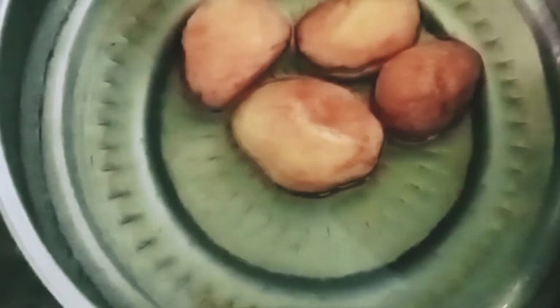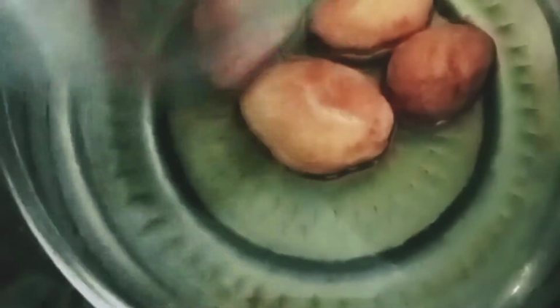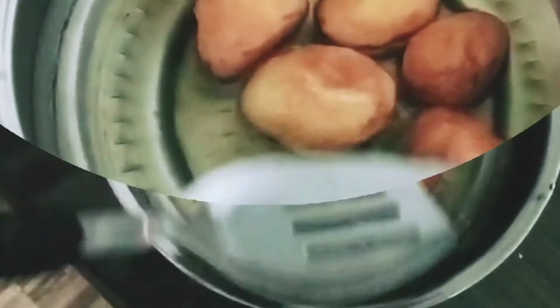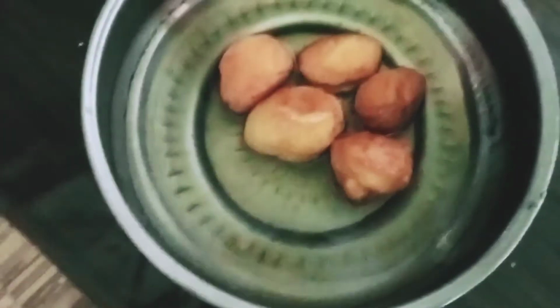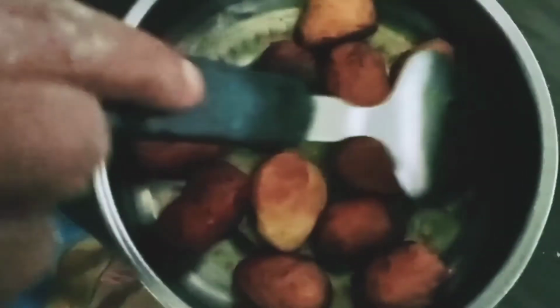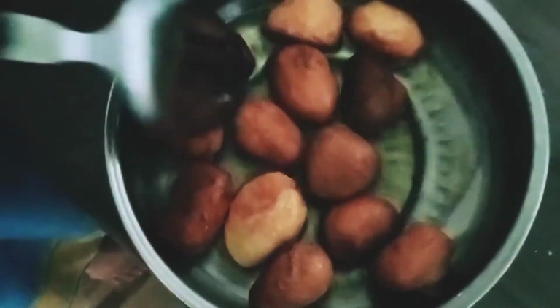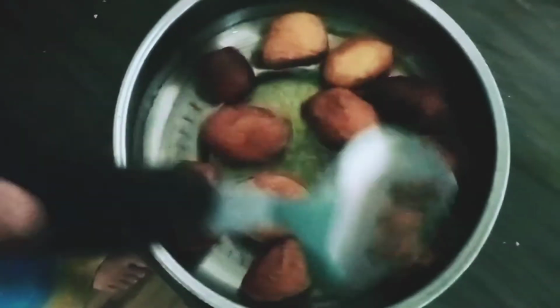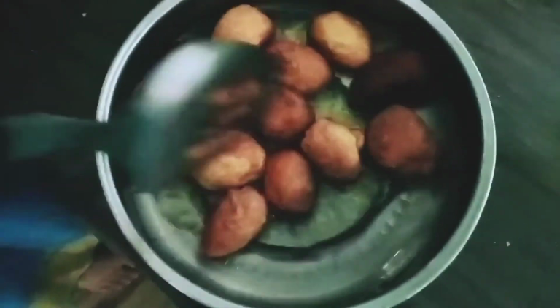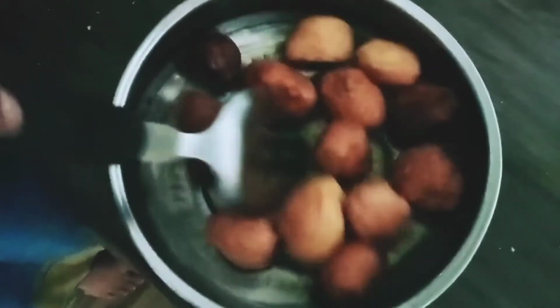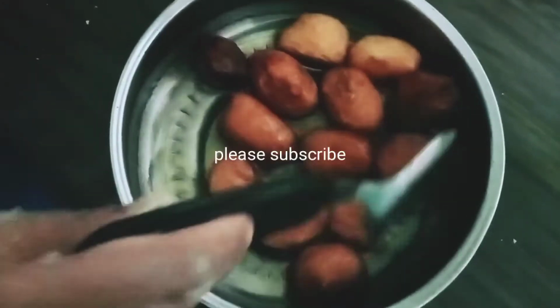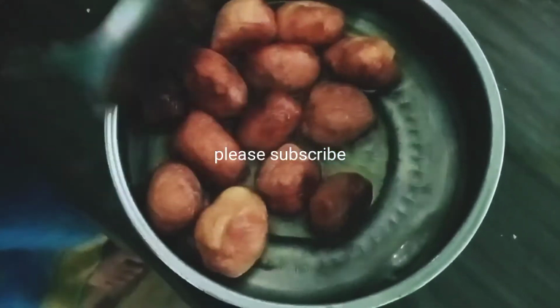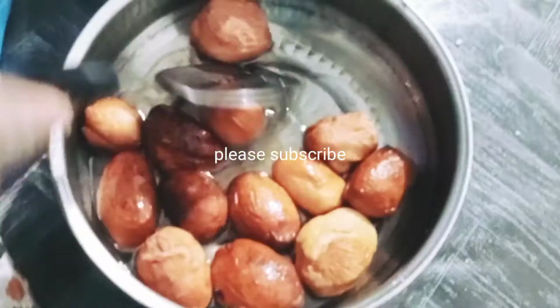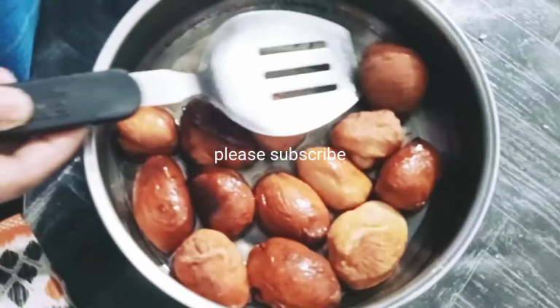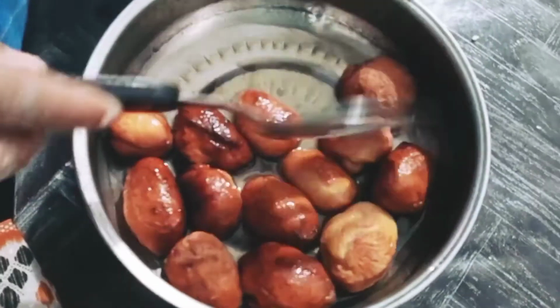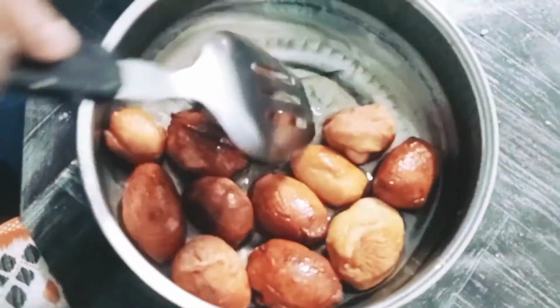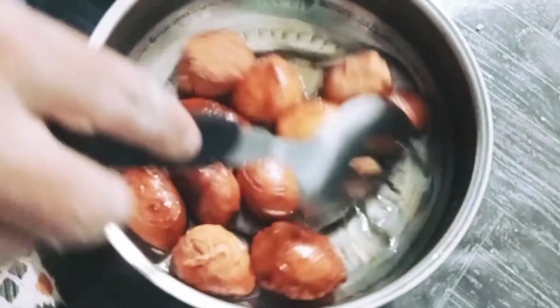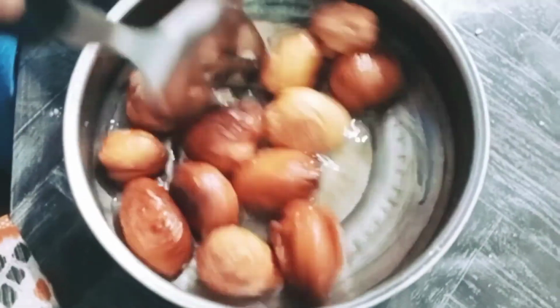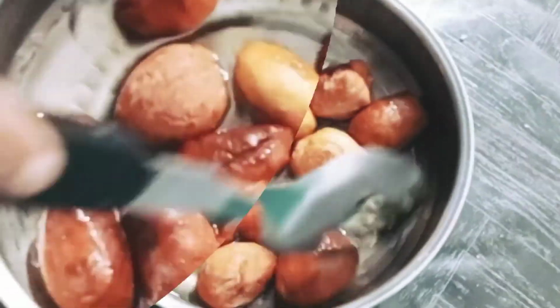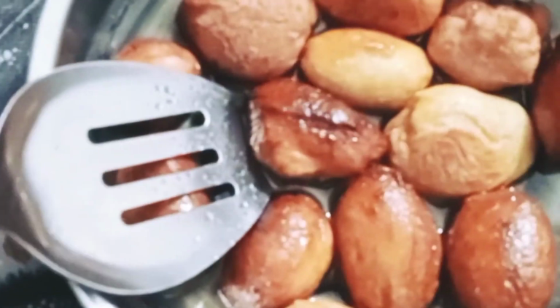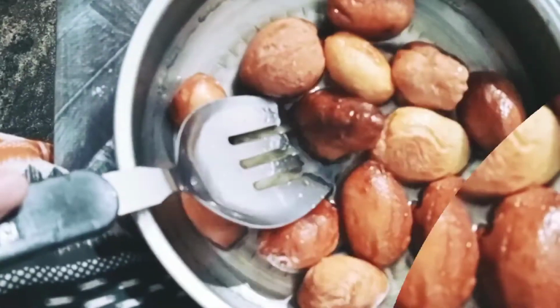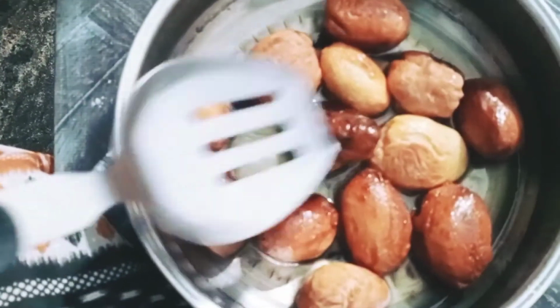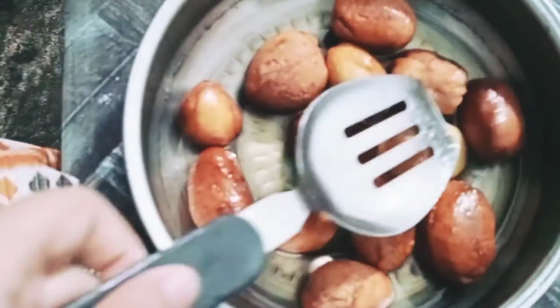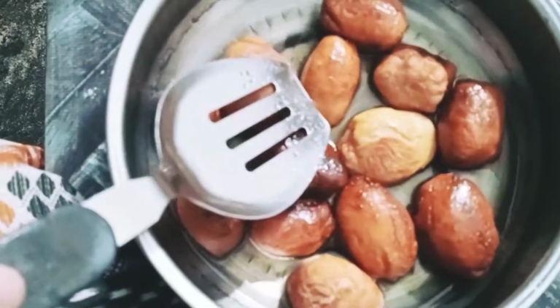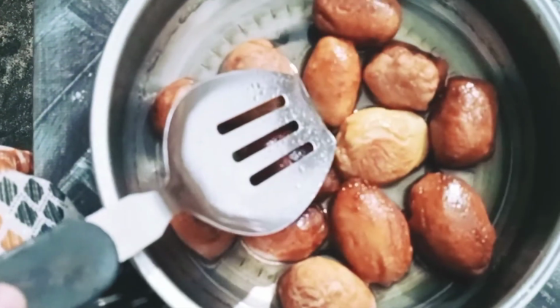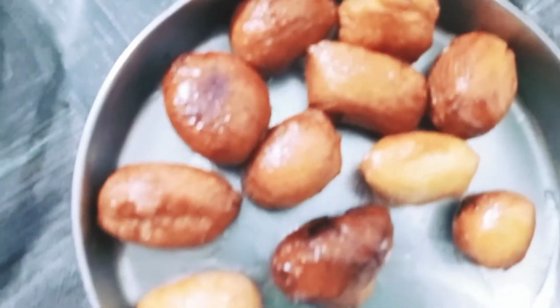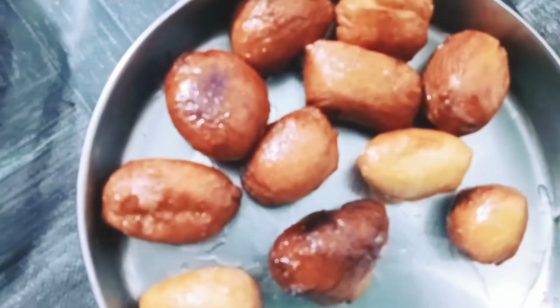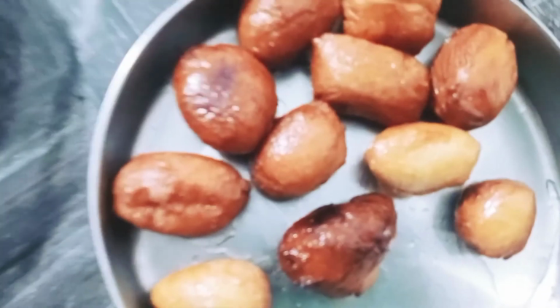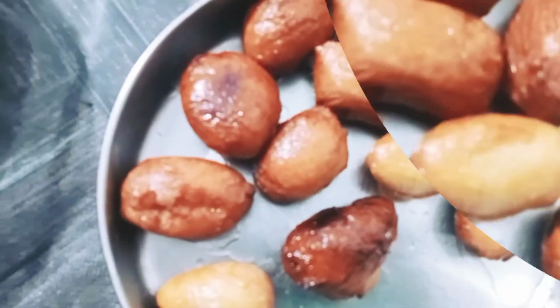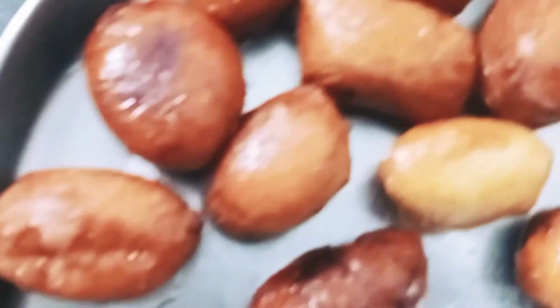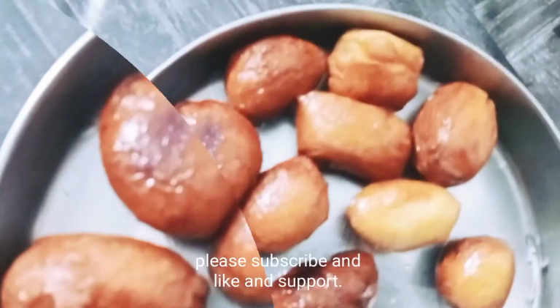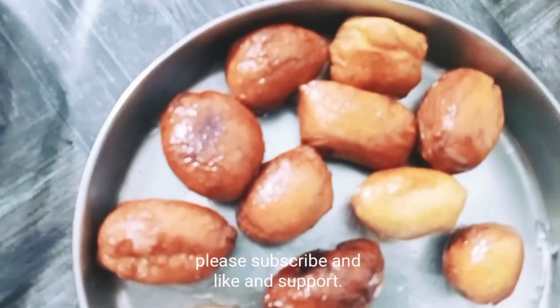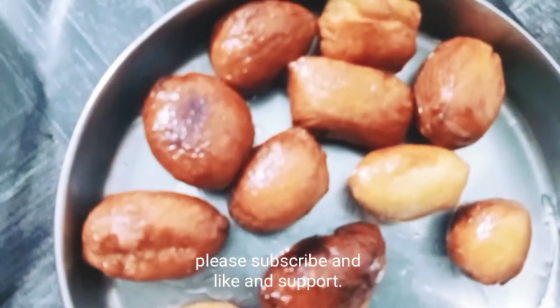Now let's take a look at the panchisar. Let's get ready for this video. Subscribe, like and support.